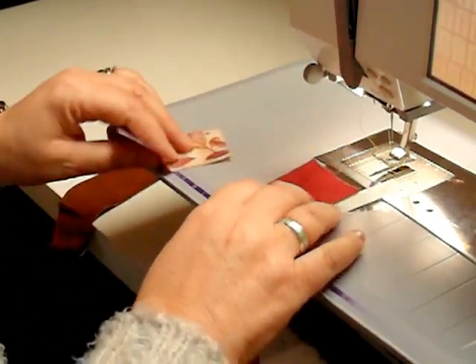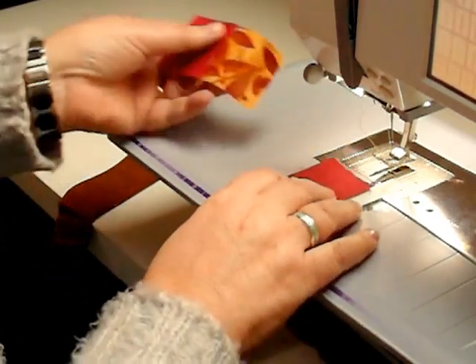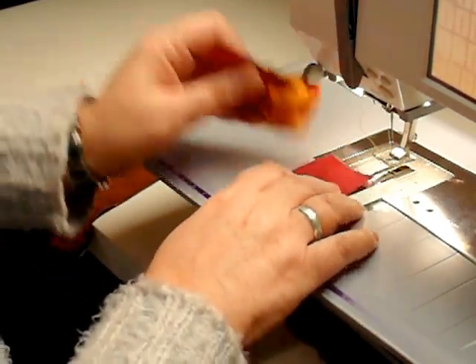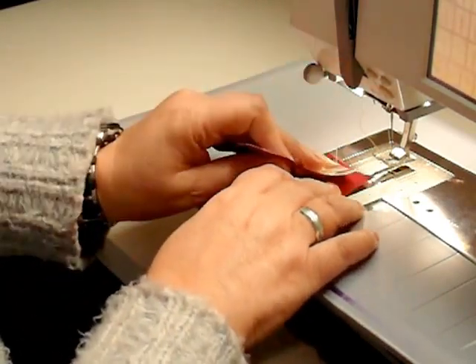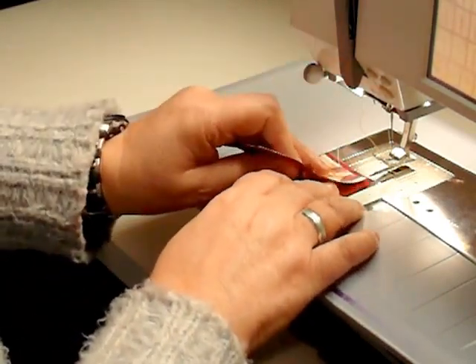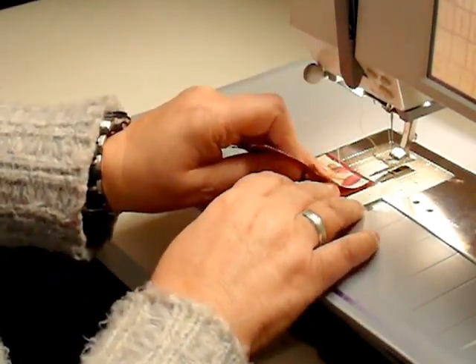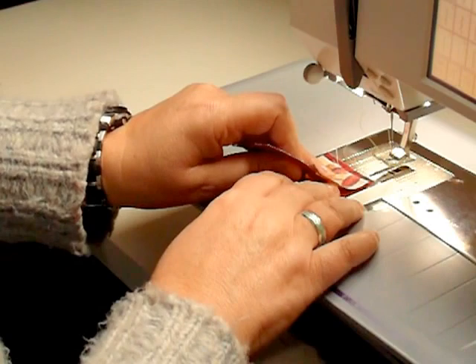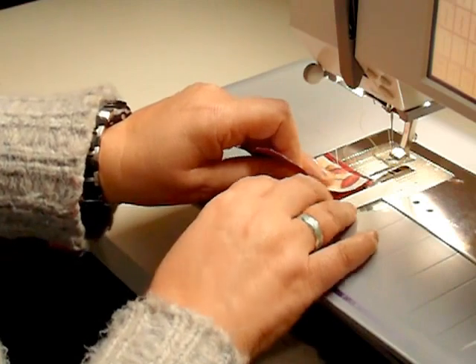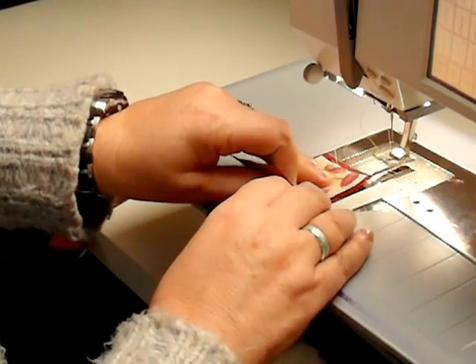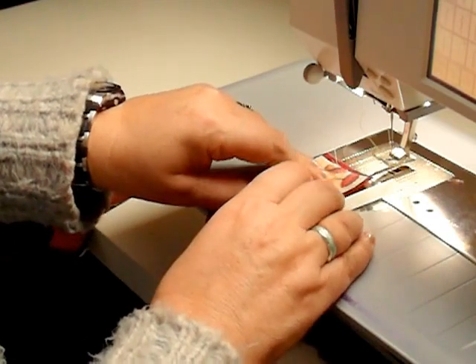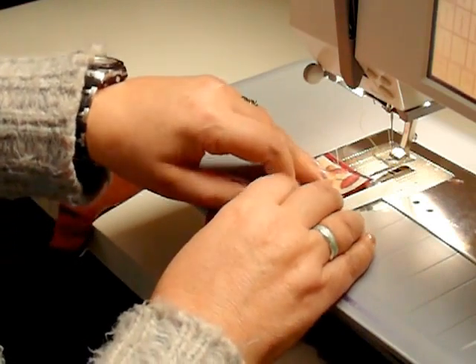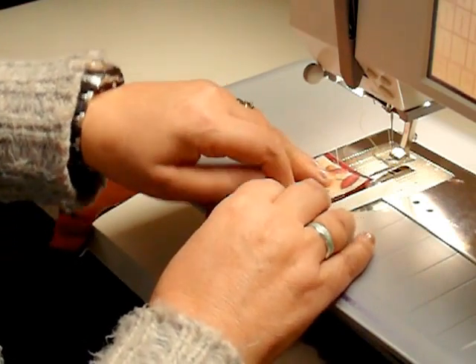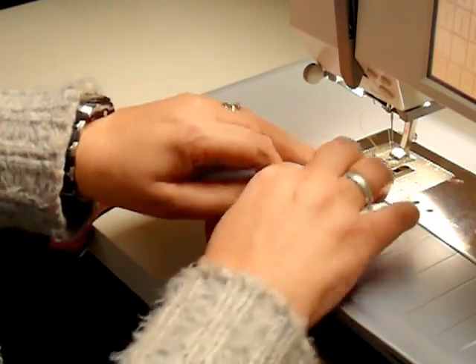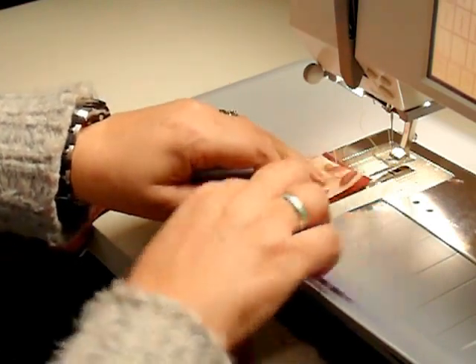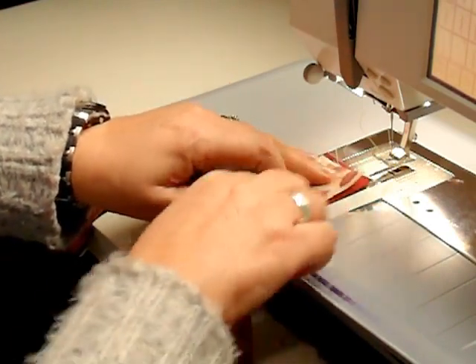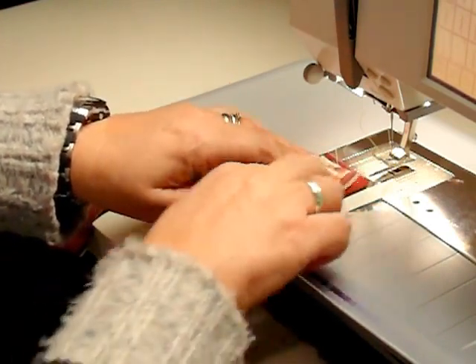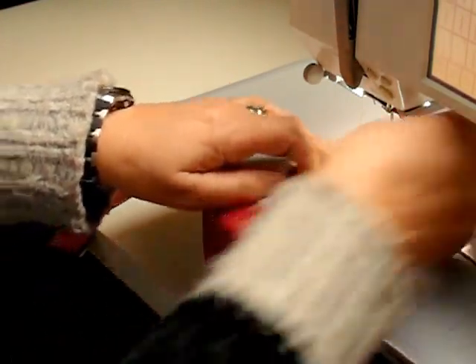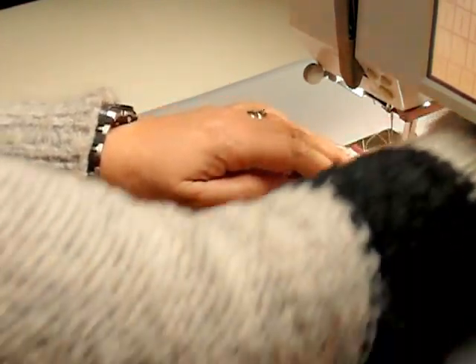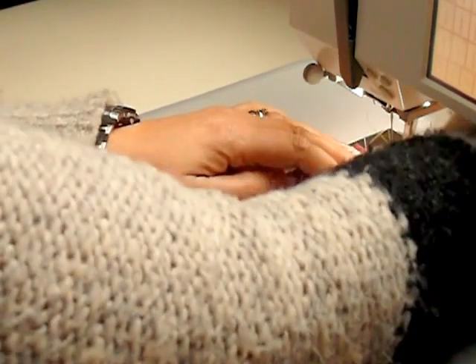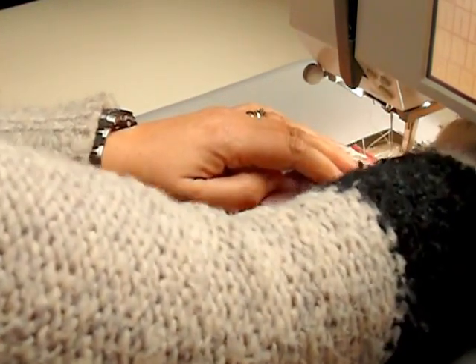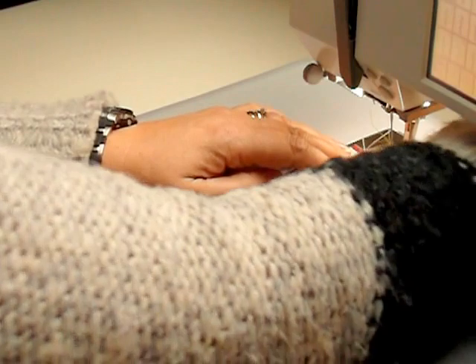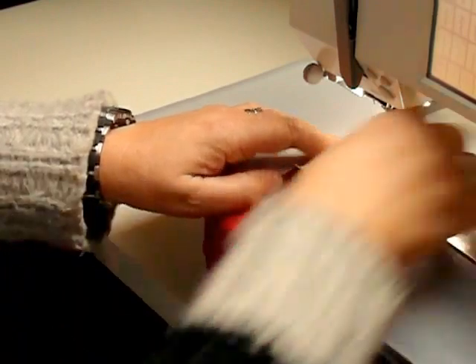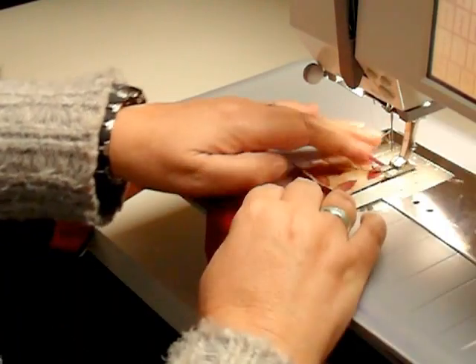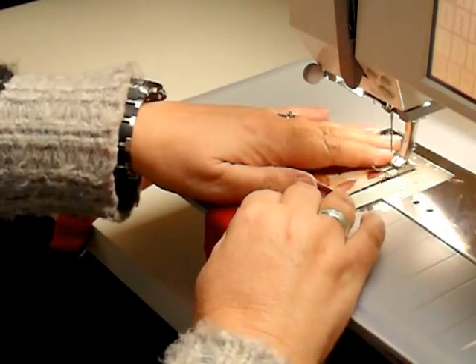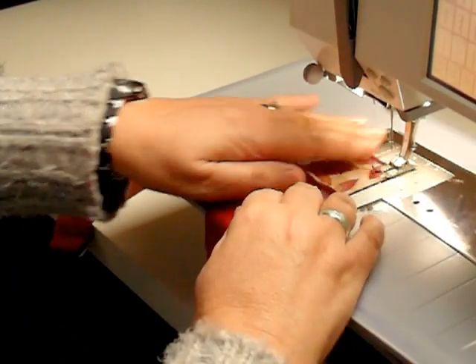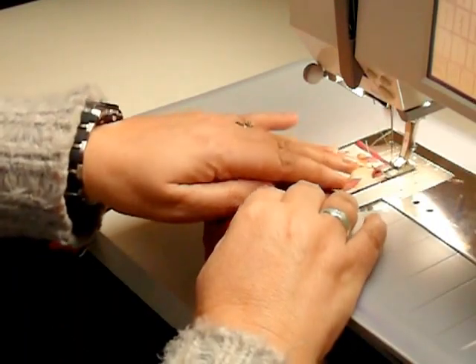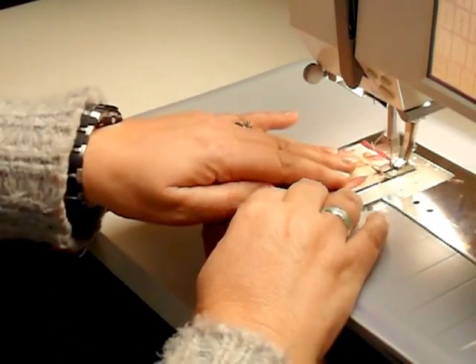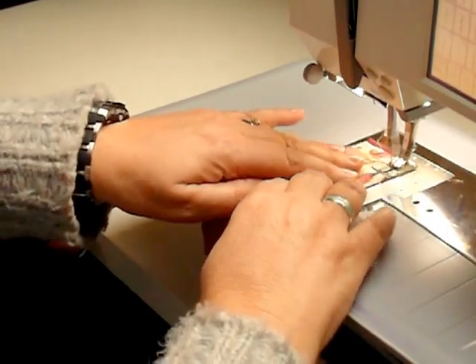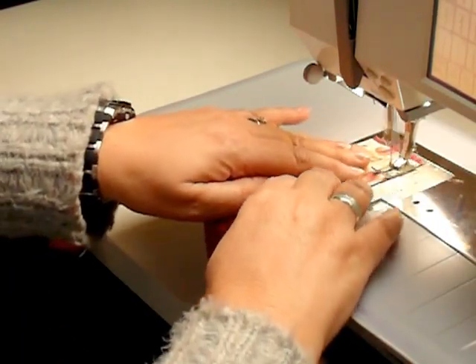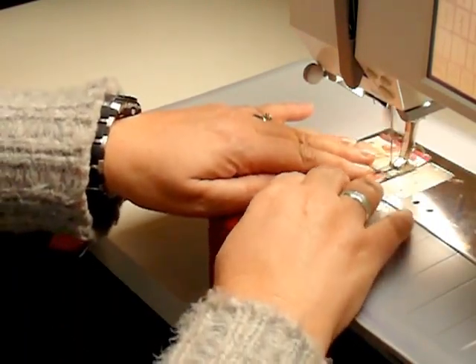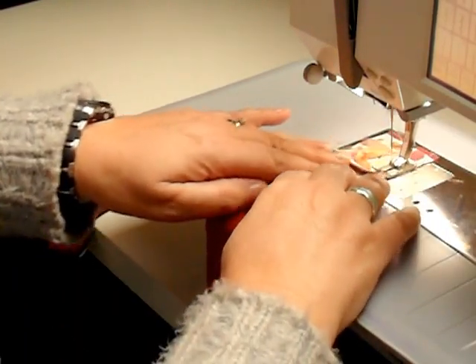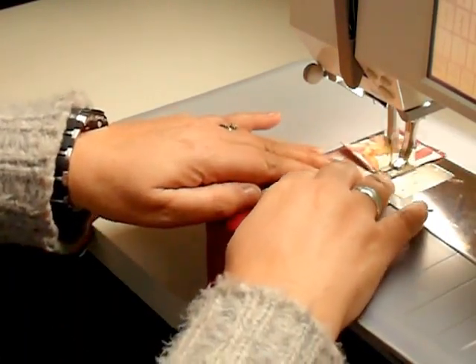So again, right sides together, the other one on top with your seam coming downwards. Right sides together — and give it a stitch.